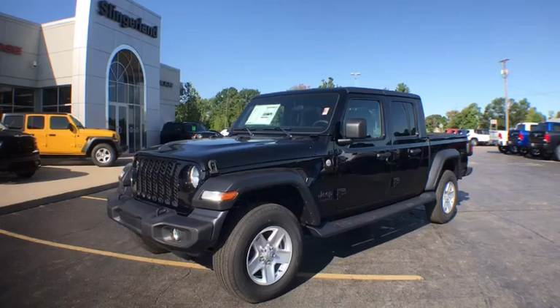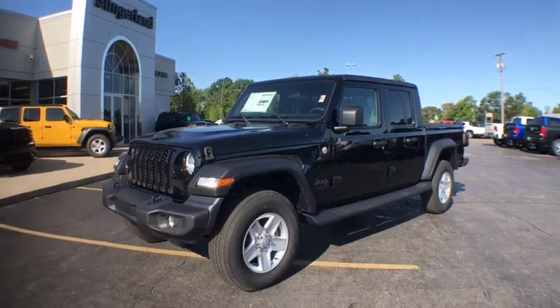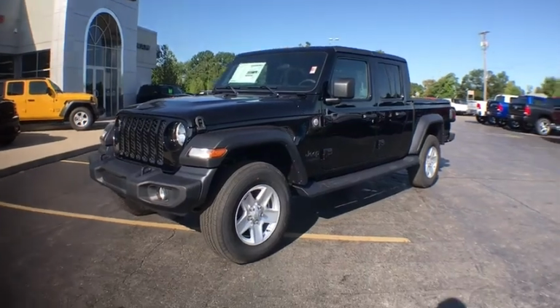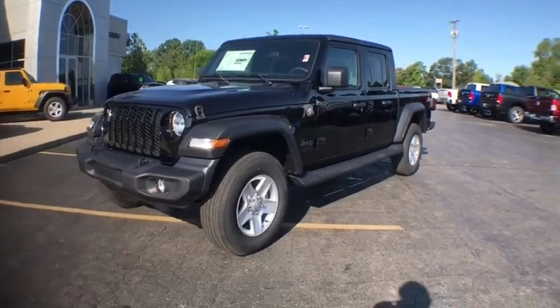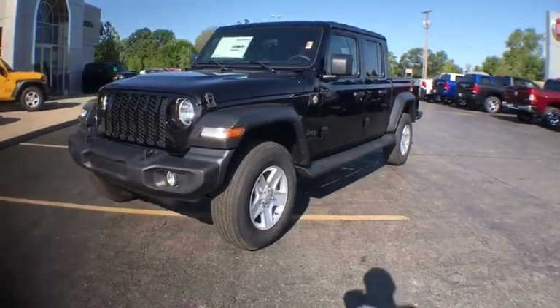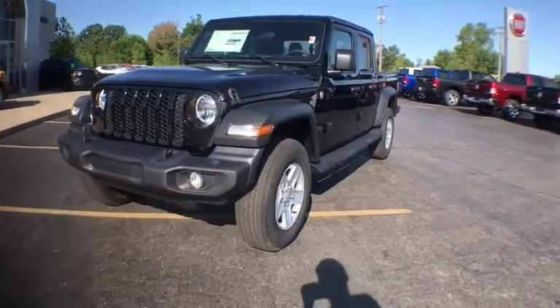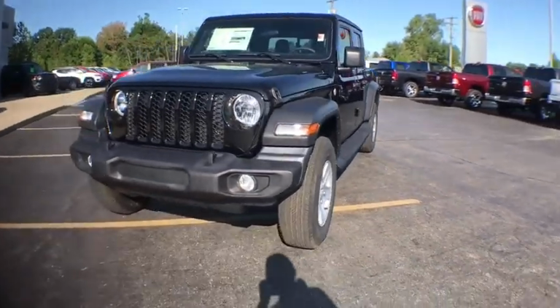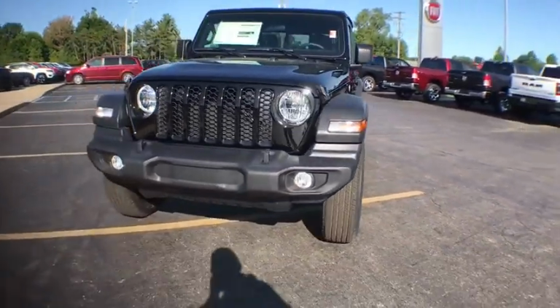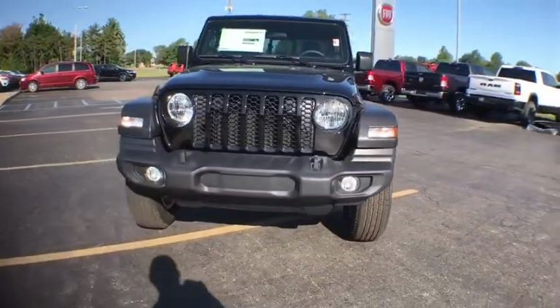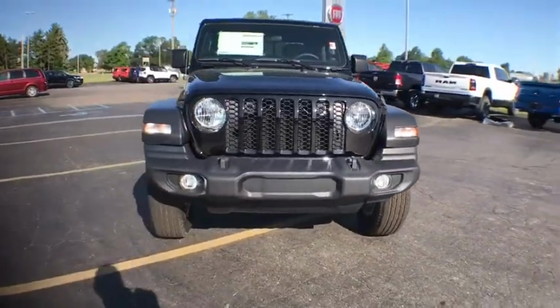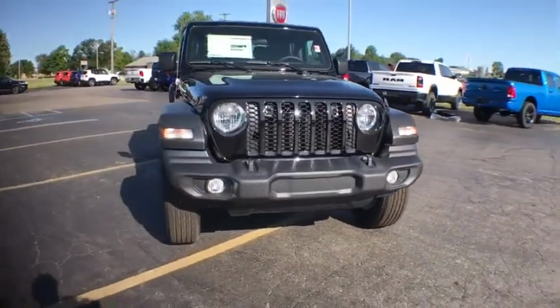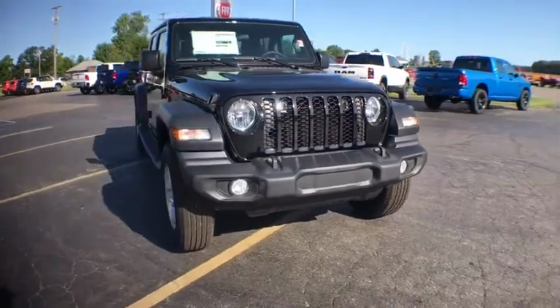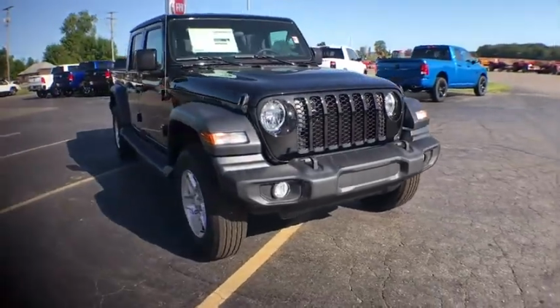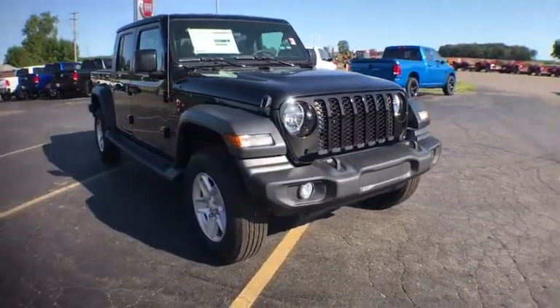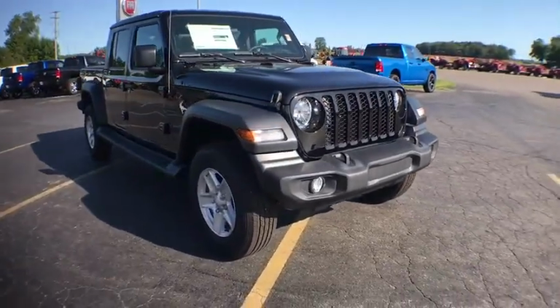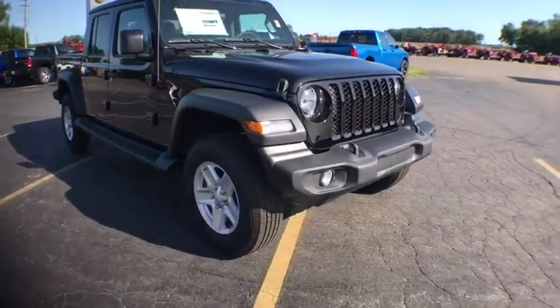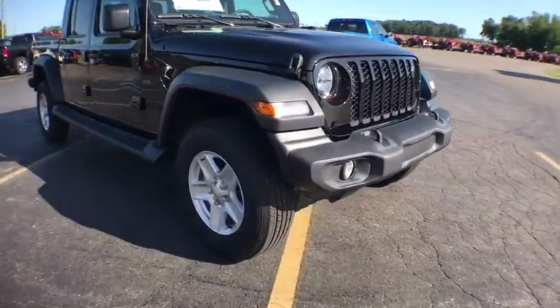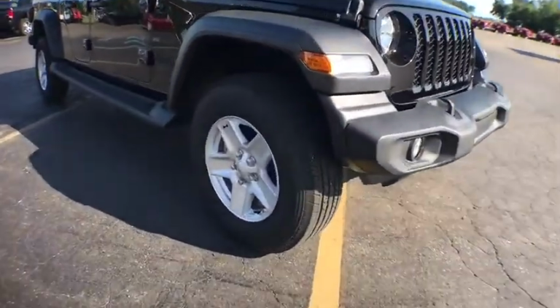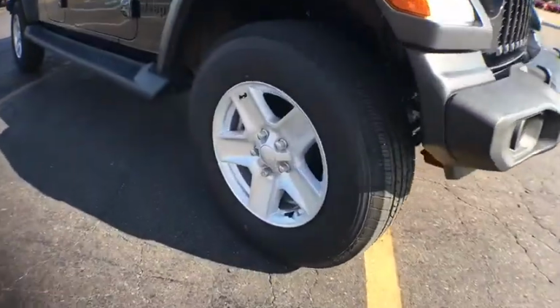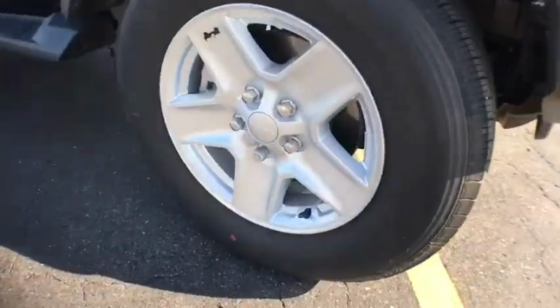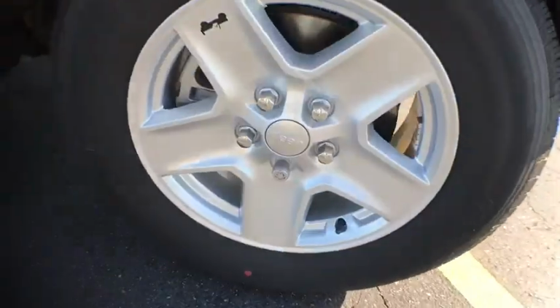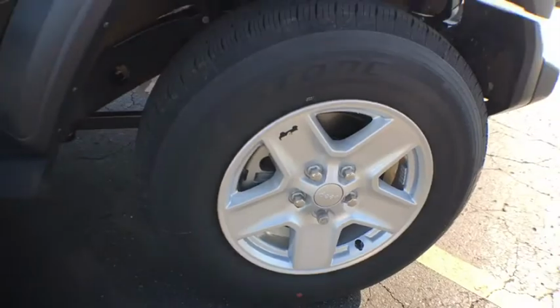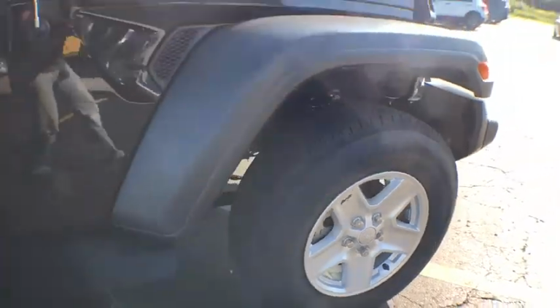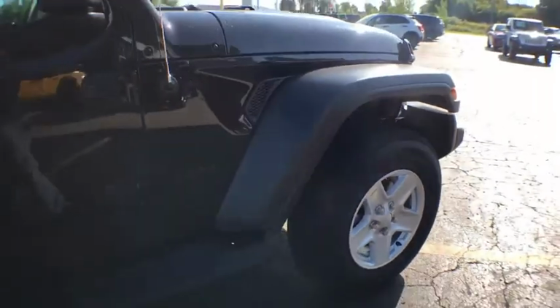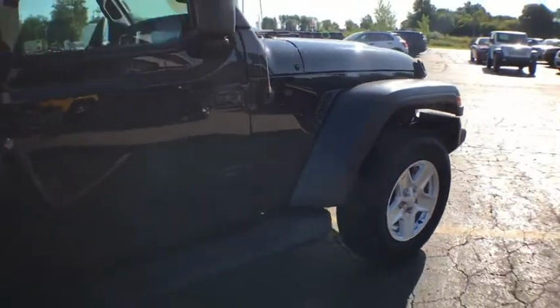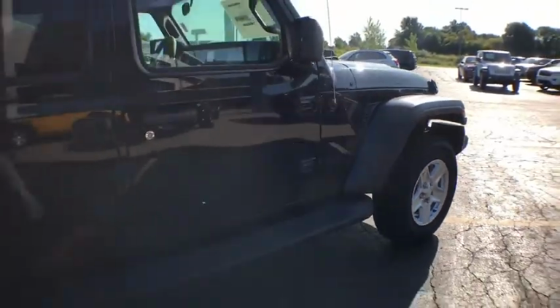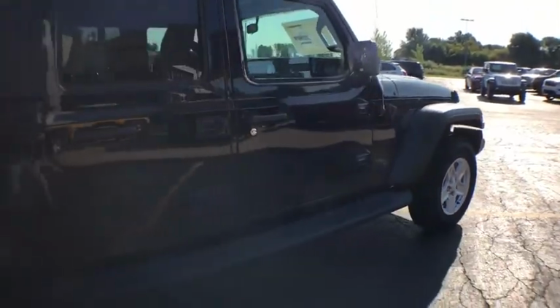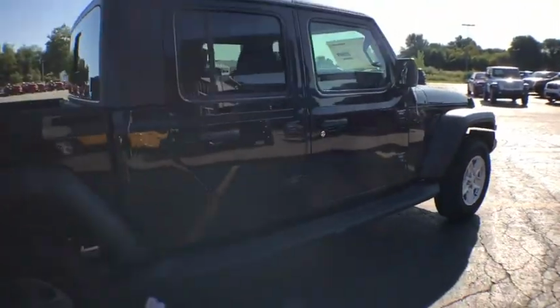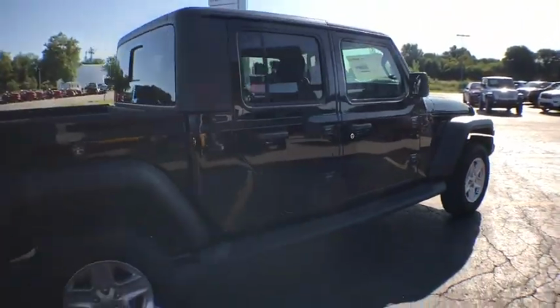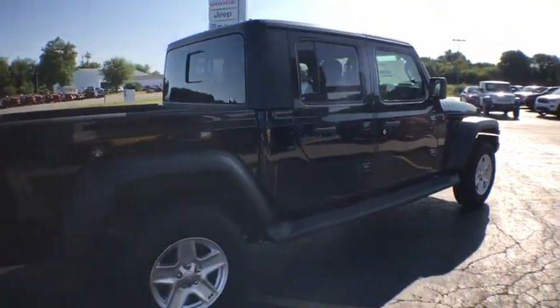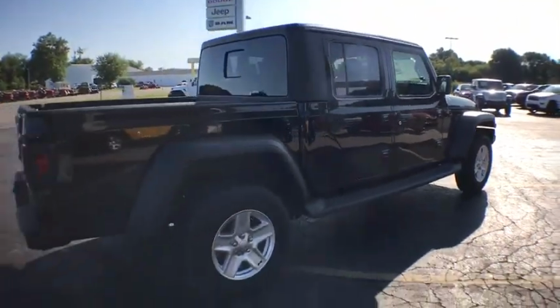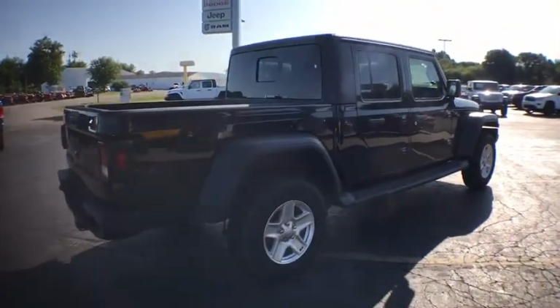Make a great choice today with the 2020 Jeep Gladiator. The Jeep Gladiator is just the off-road truck that Jeep fans have been waiting on. Enjoy the functionality of a truck while retaining the off-road capability. You'll fall in love with this Jeep Gladiator.